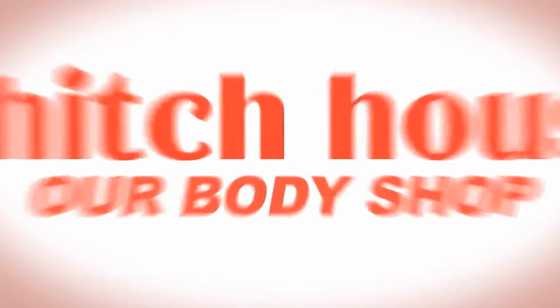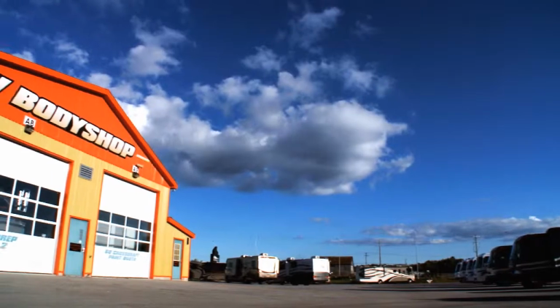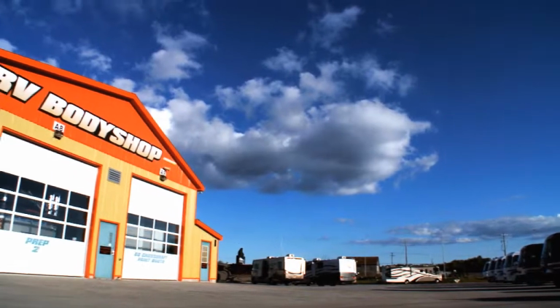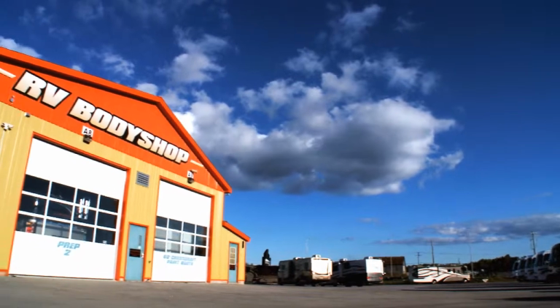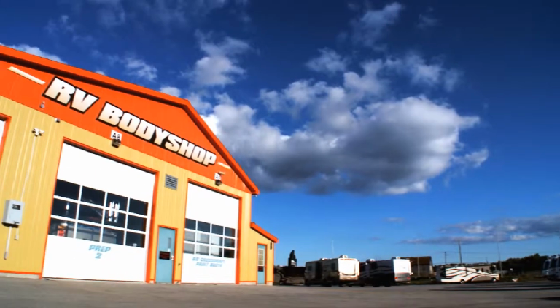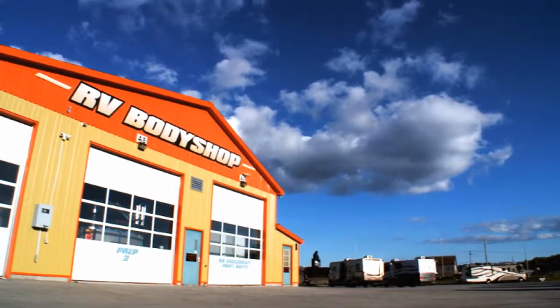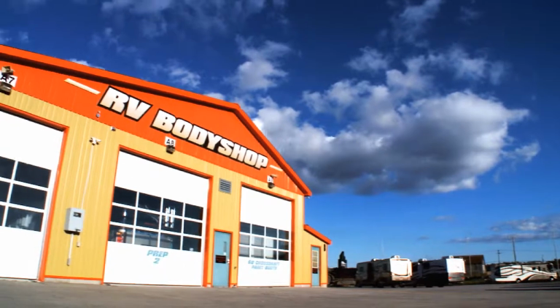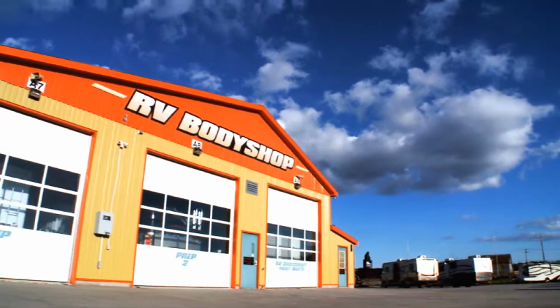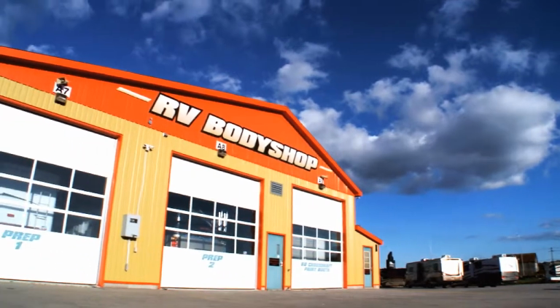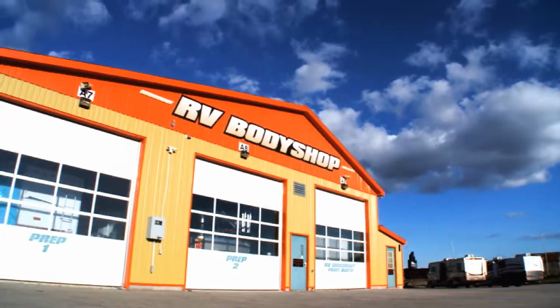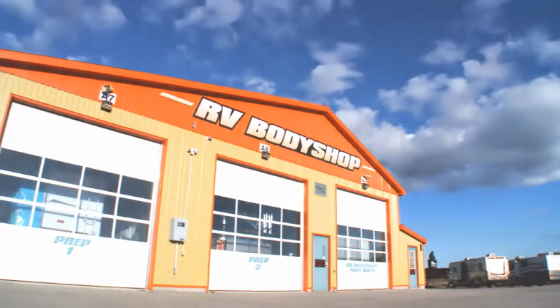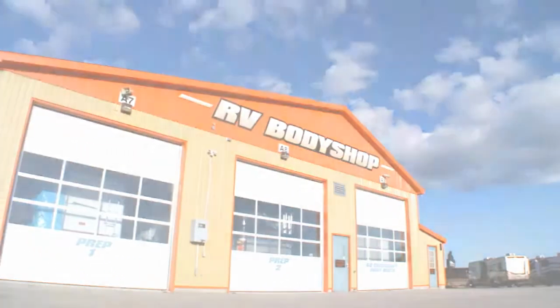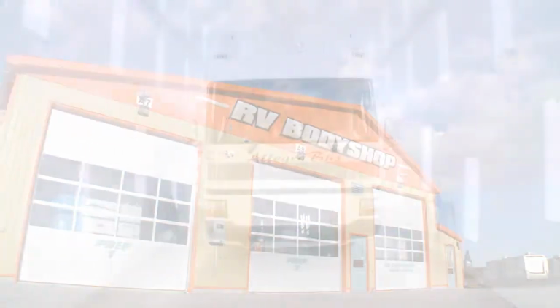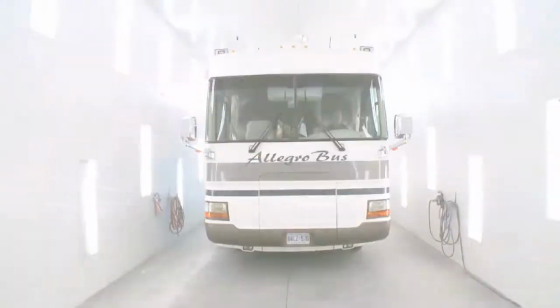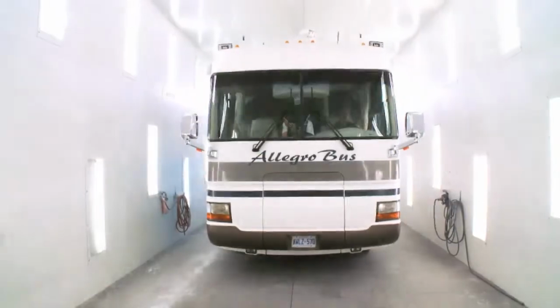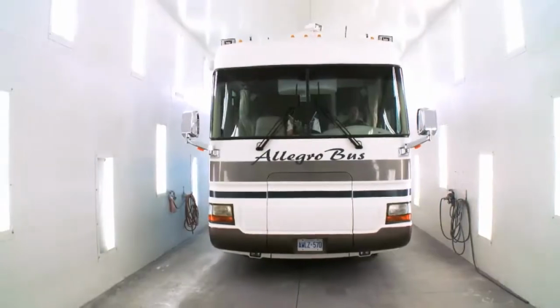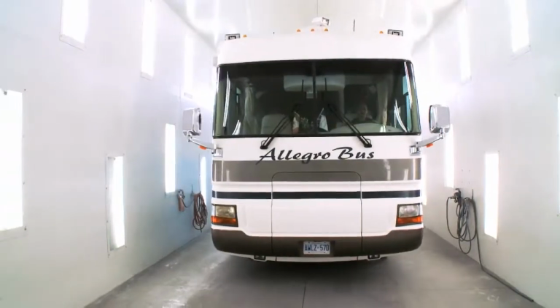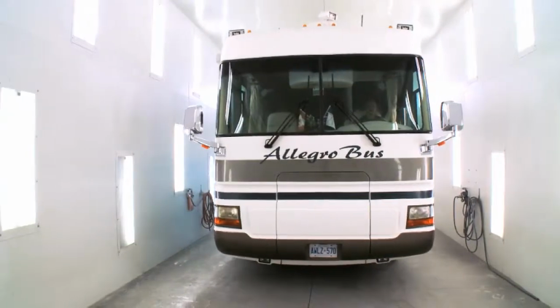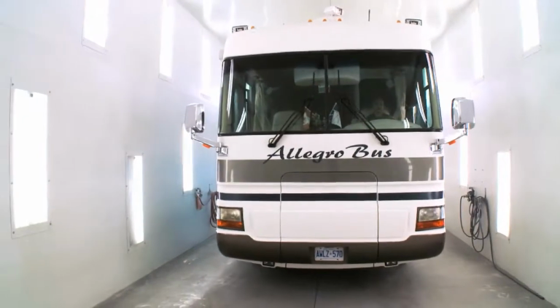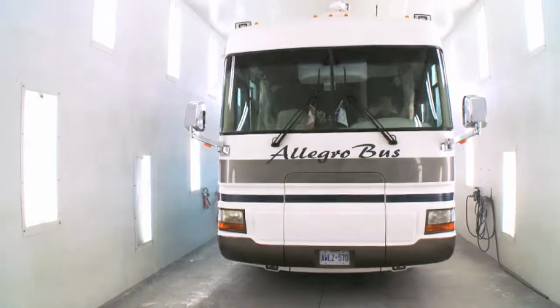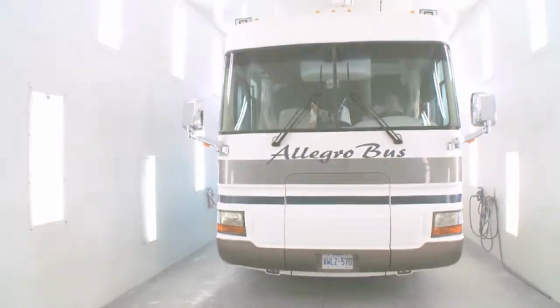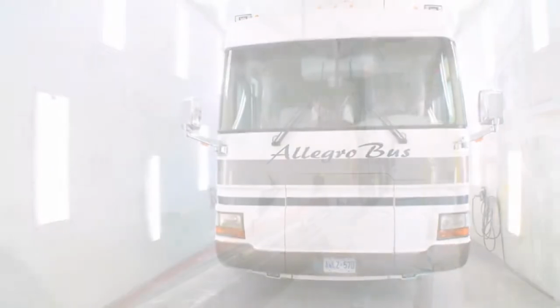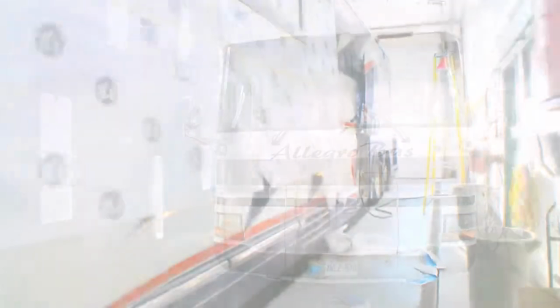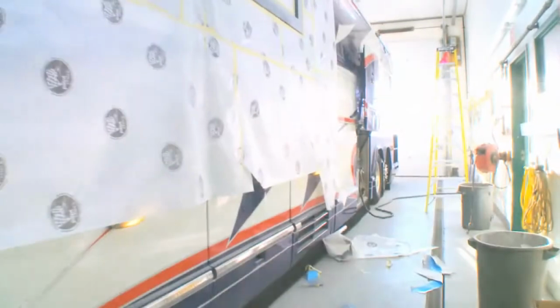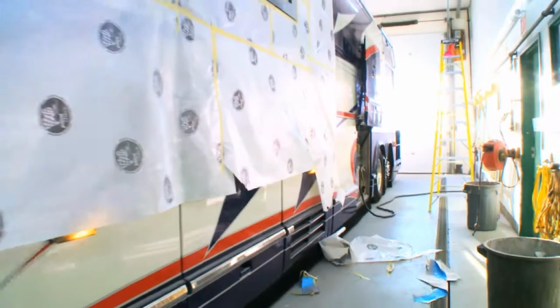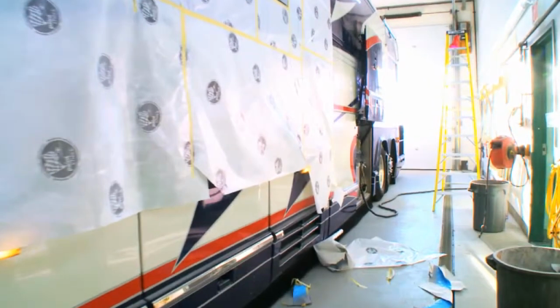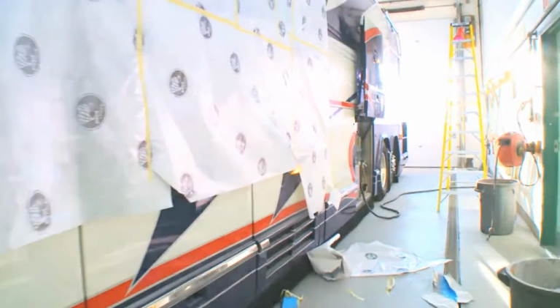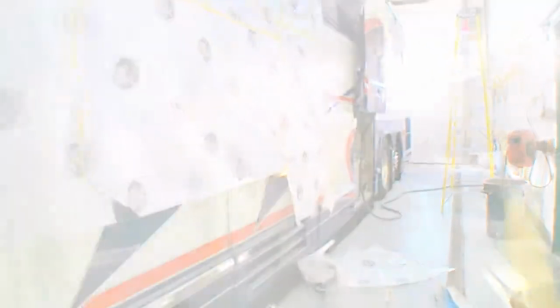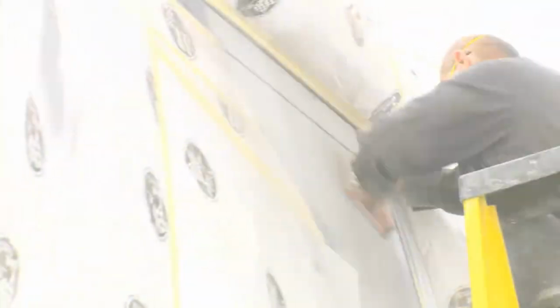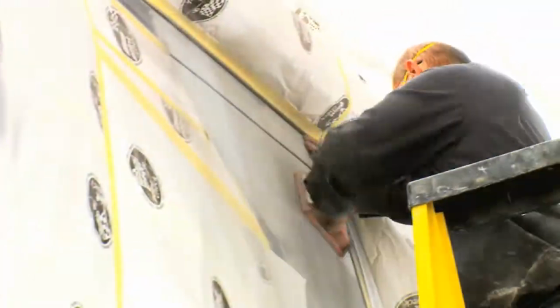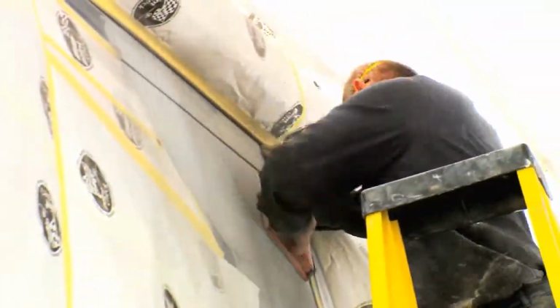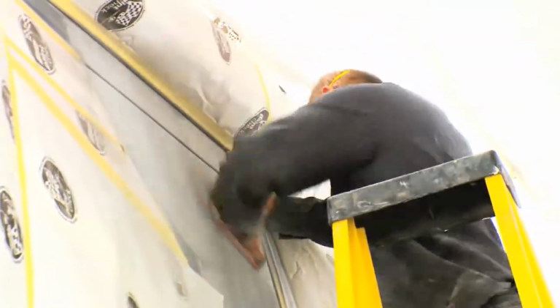Our body shop was specially designed and built to accommodate motorhomes and their unique requirements. With a 60-foot cross-draft paint booth and an accompanying state-of-the-art paint mixing room, we can easily handle any paint repair.